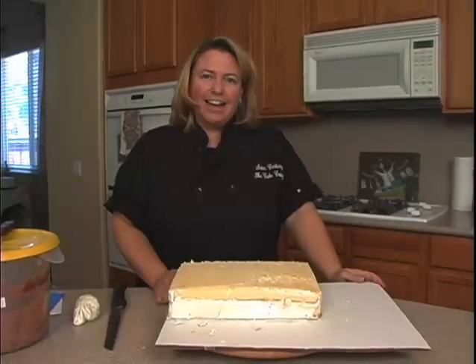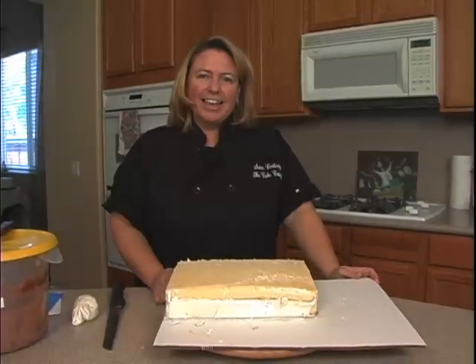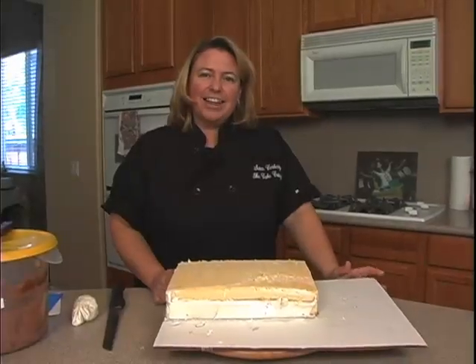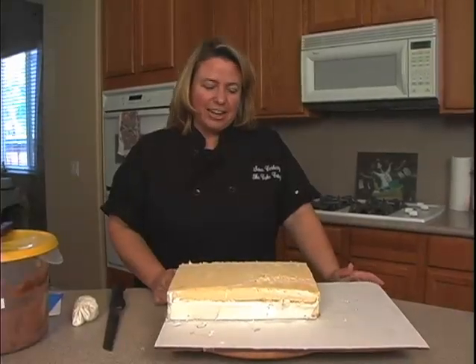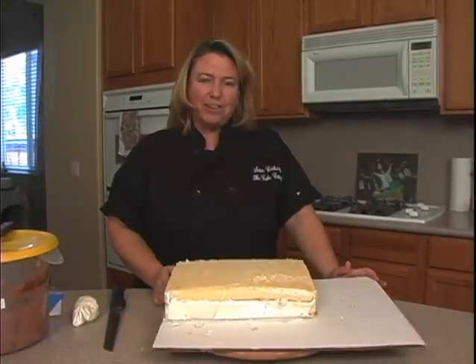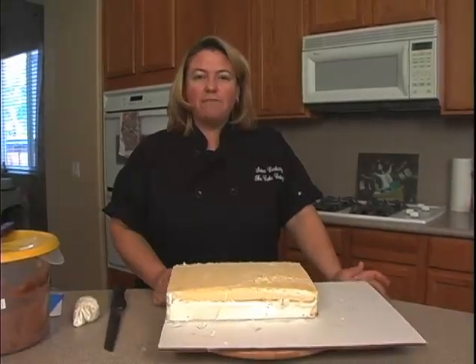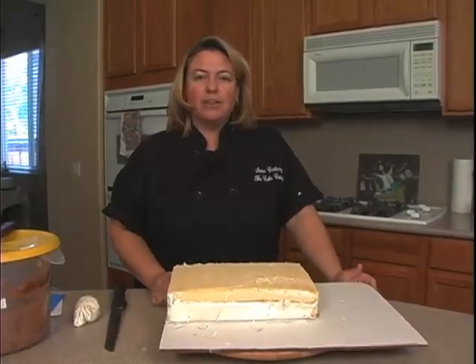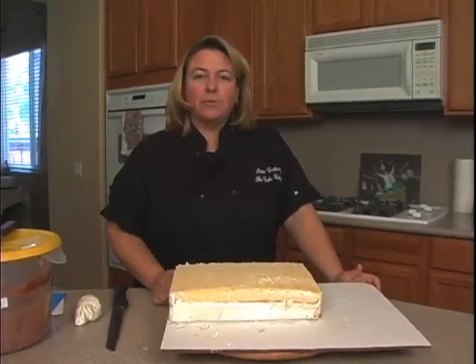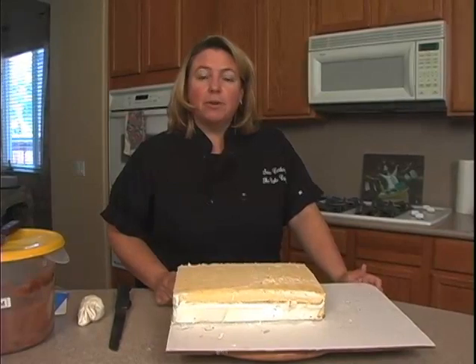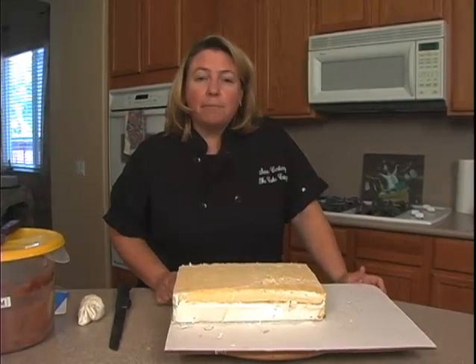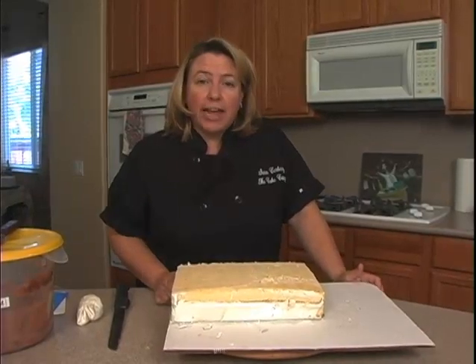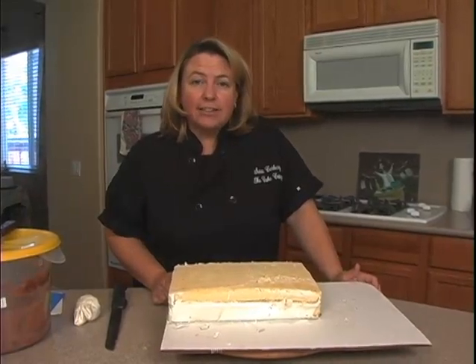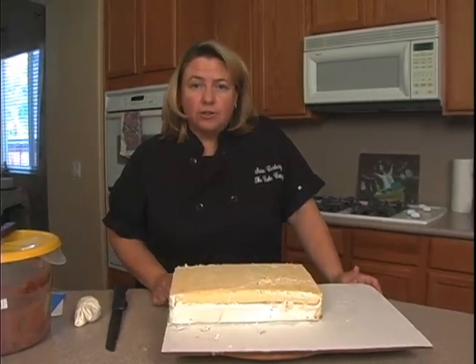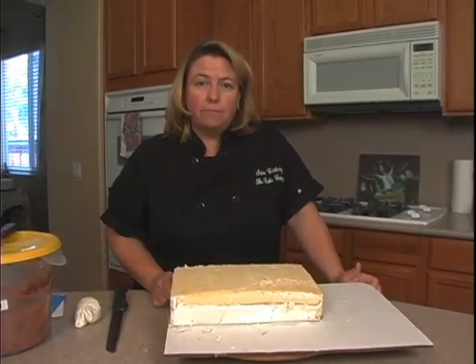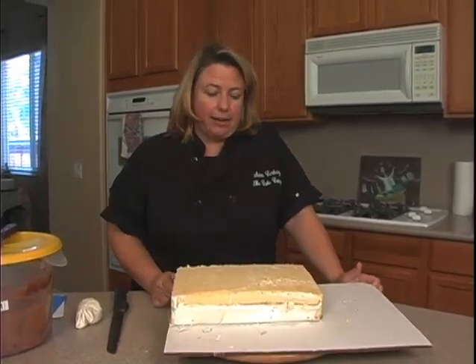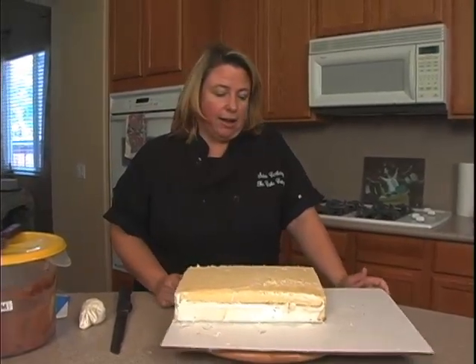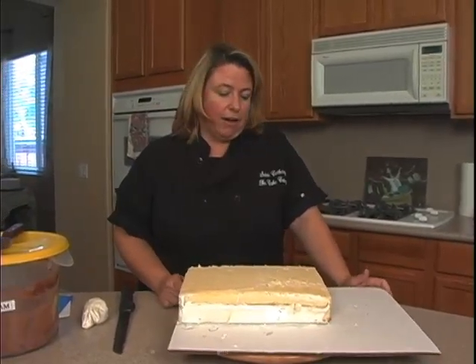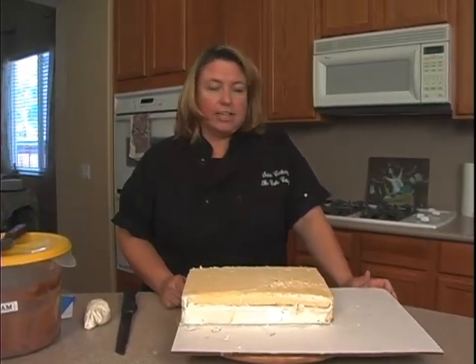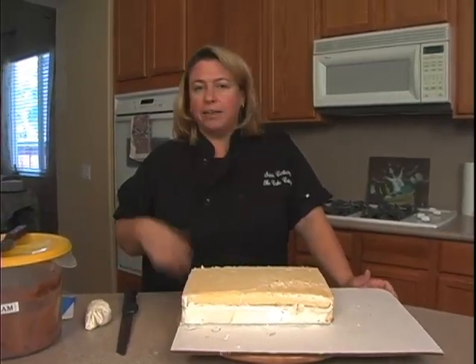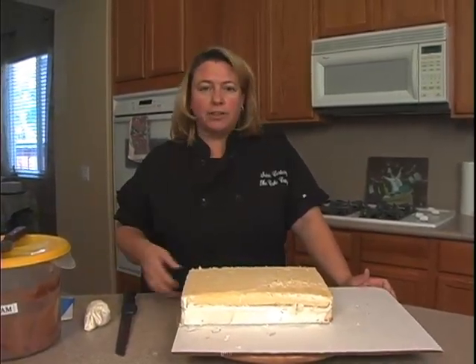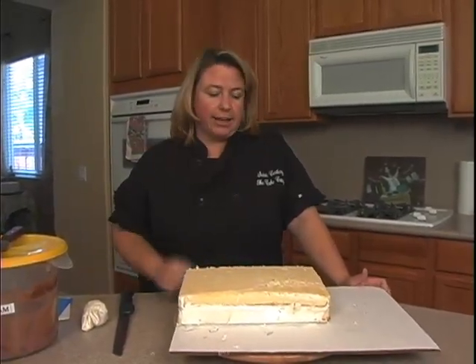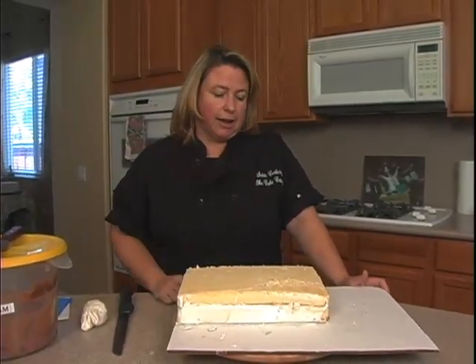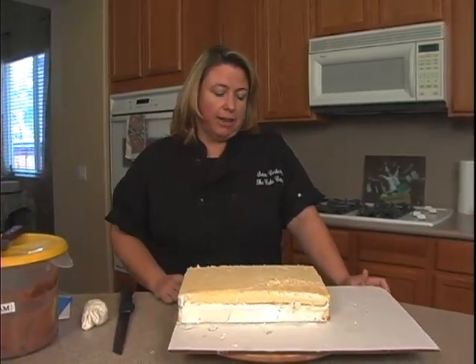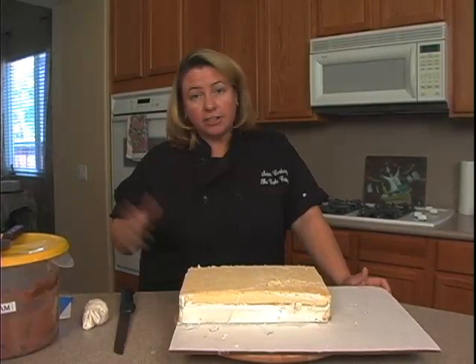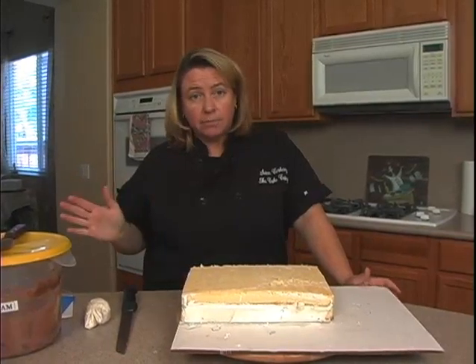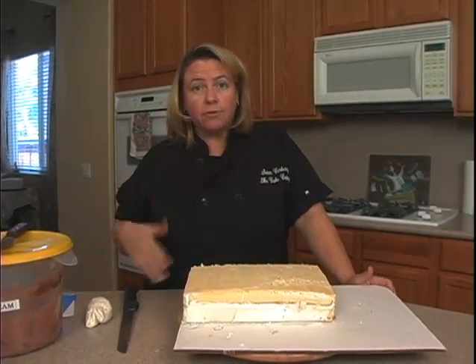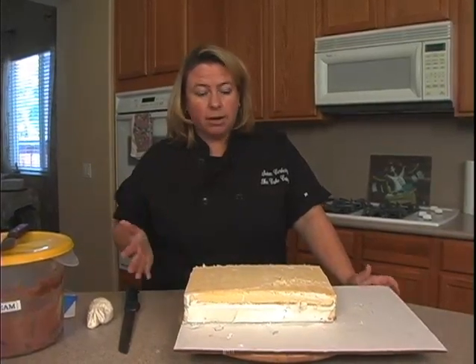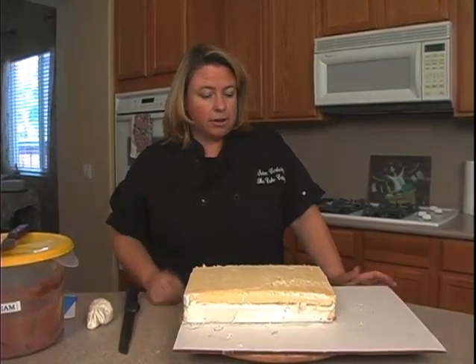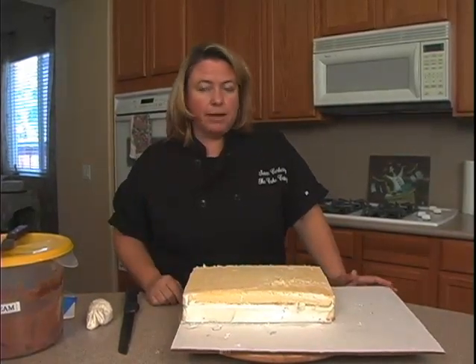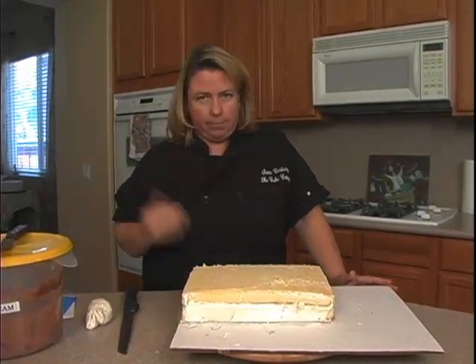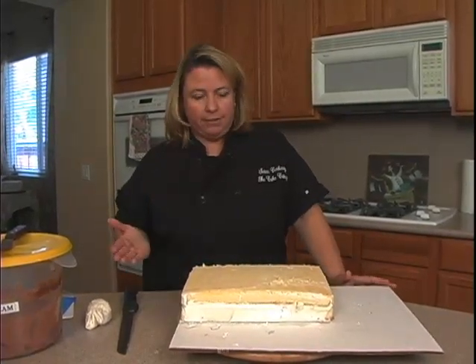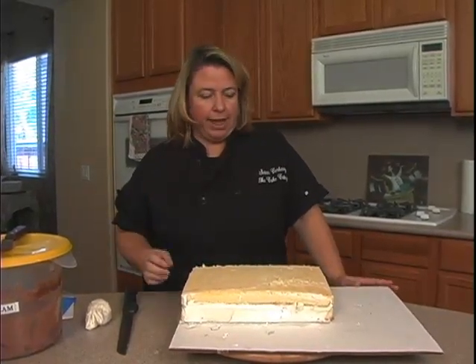Today we're going to do a golf bag, which is one of the most popular cakes to do for men — Father's Day, men's birthdays — not just for men, for women also, but mainly for men.